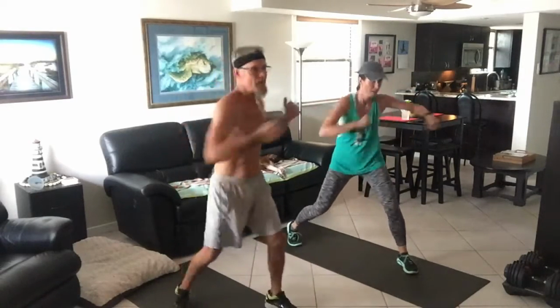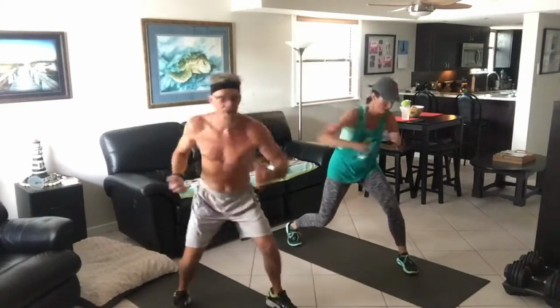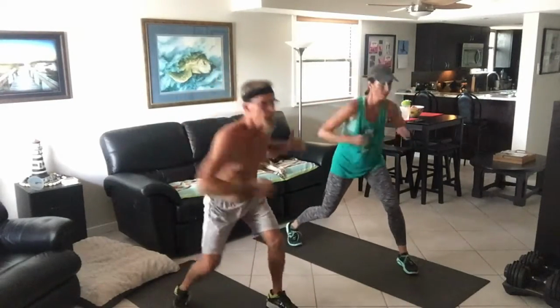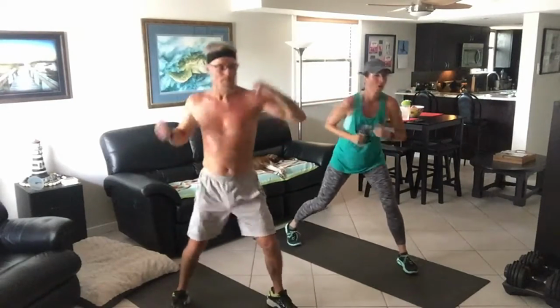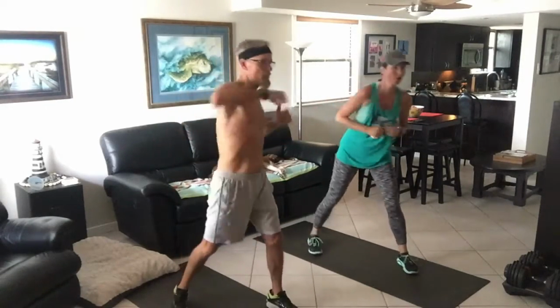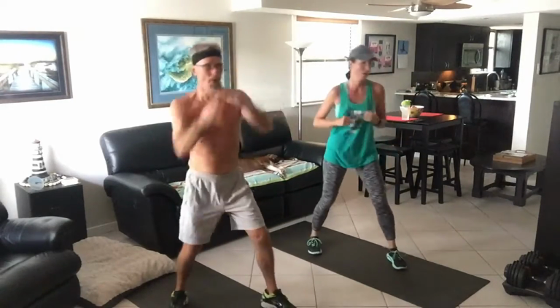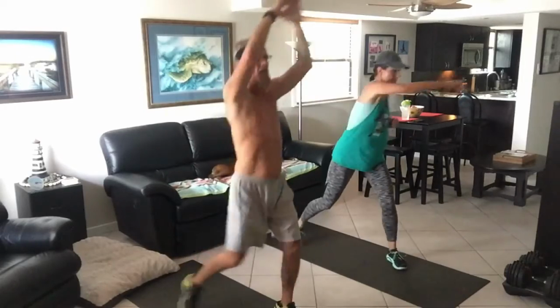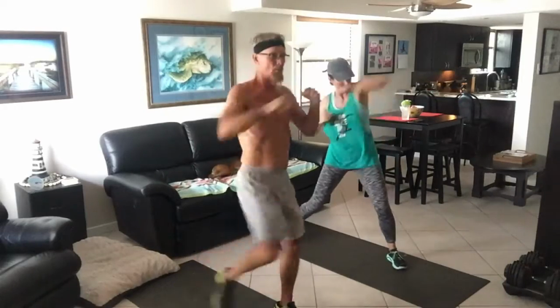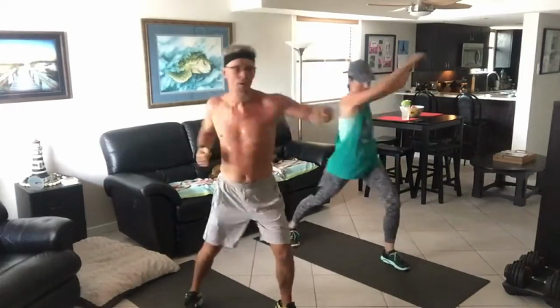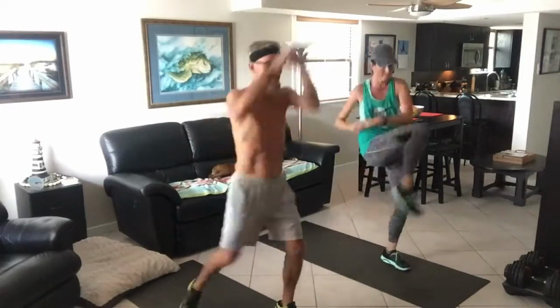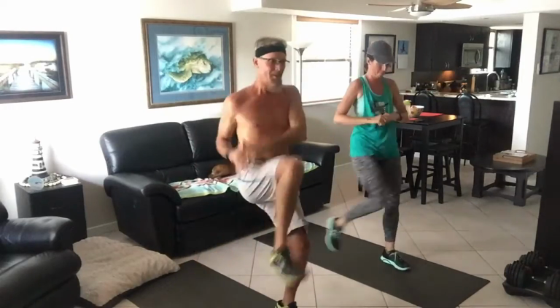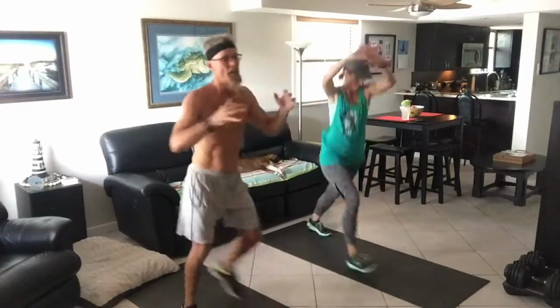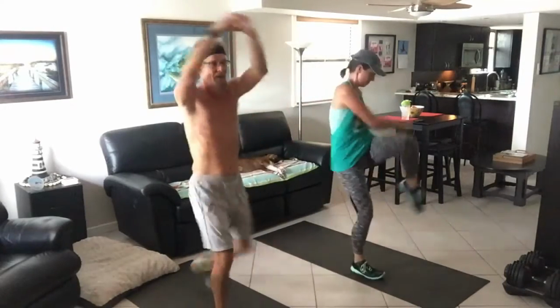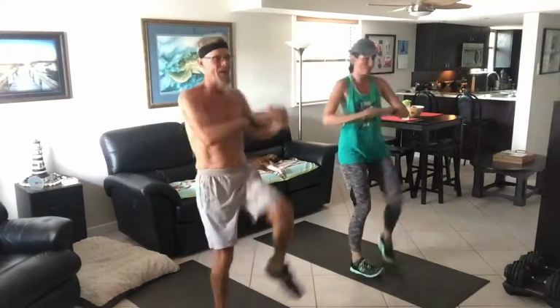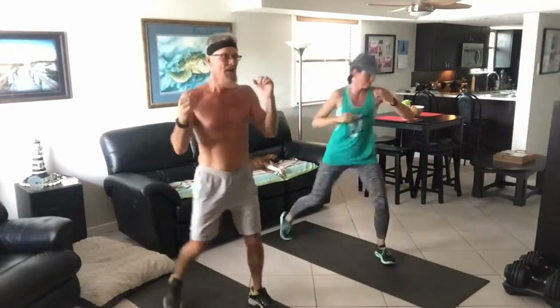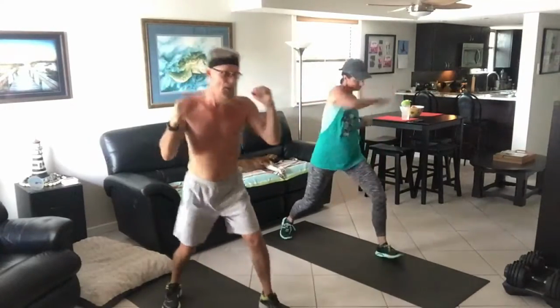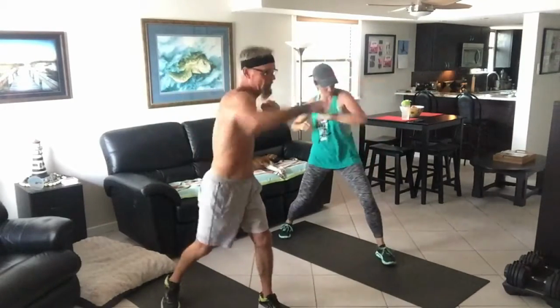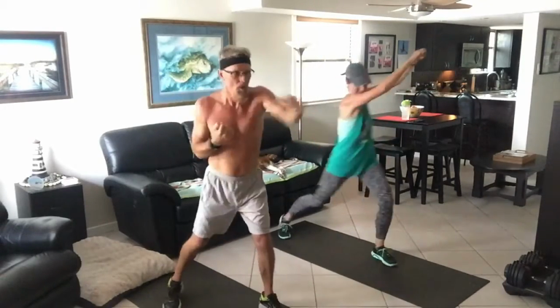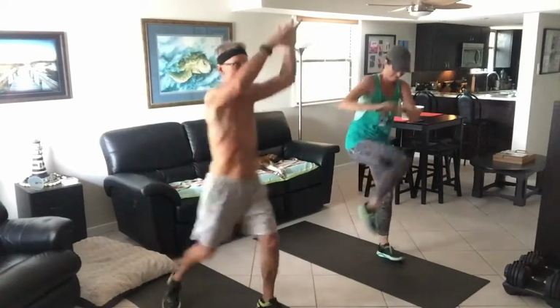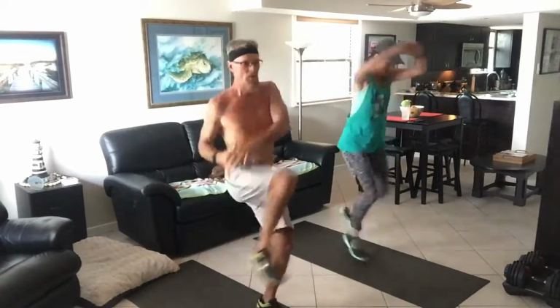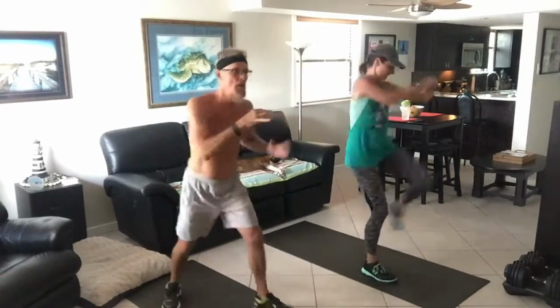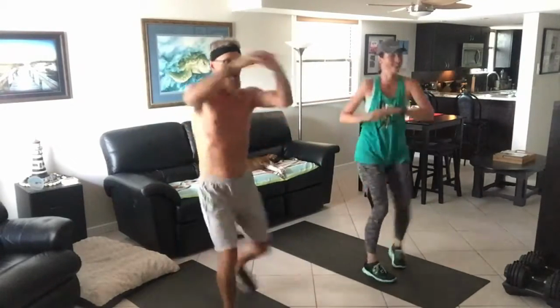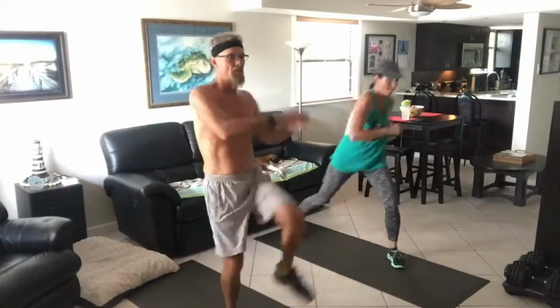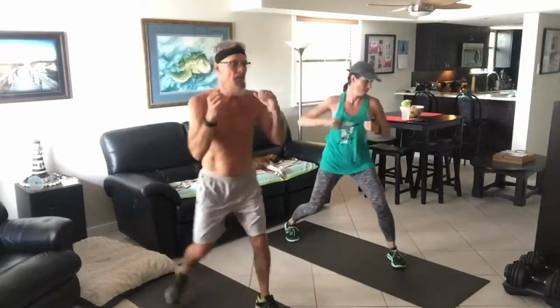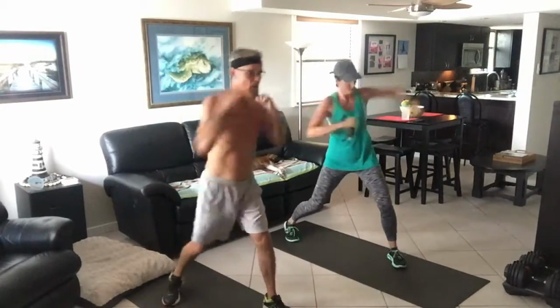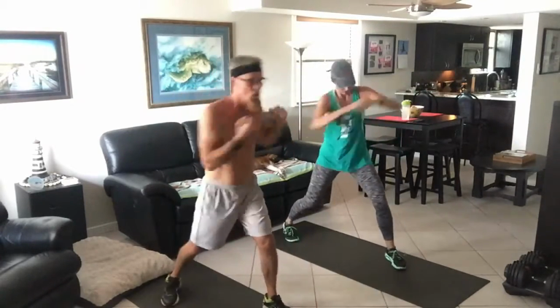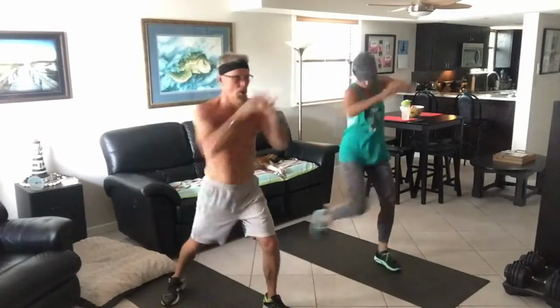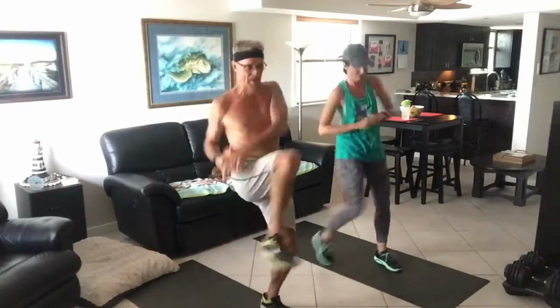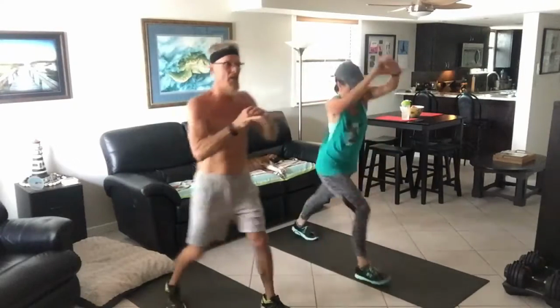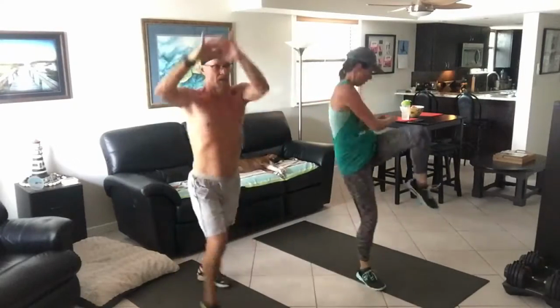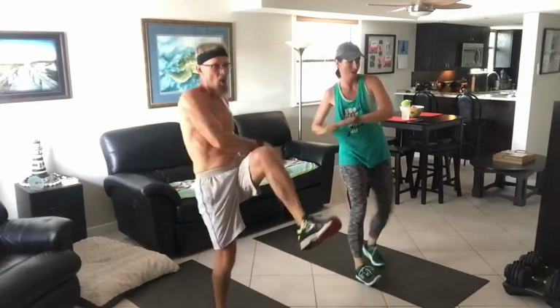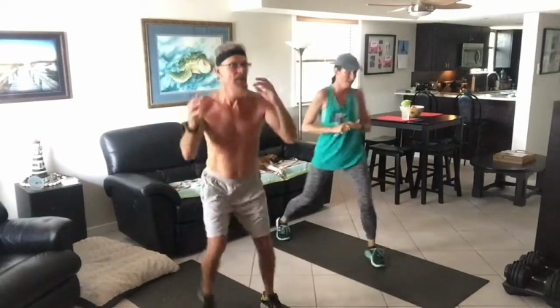In three, two, one. Let's go. Cross, hook. Your knee, switch knee. You know the moves. You know now. You got it down. So what can you do? Let's get a little bit more out of it now. What do you think?